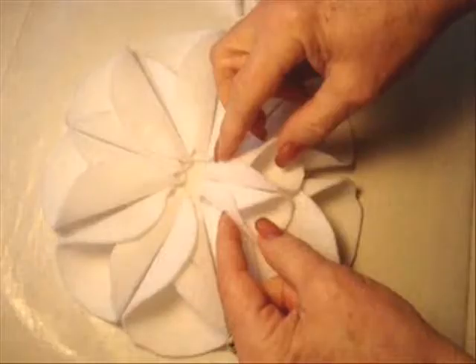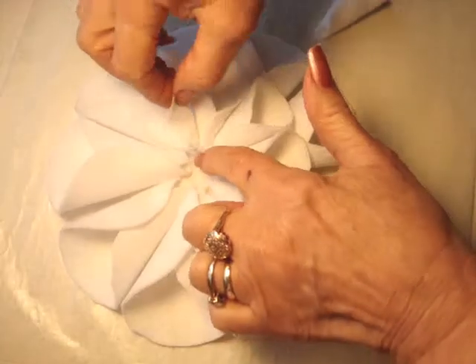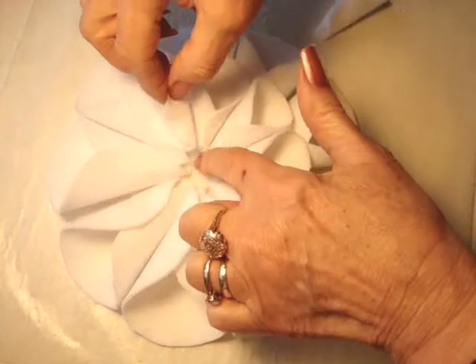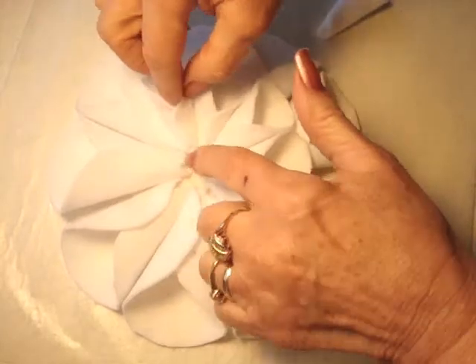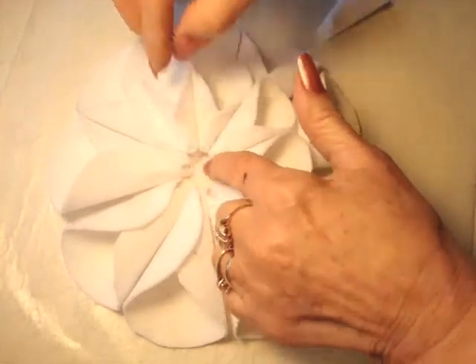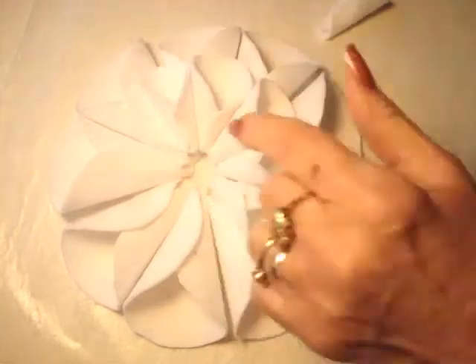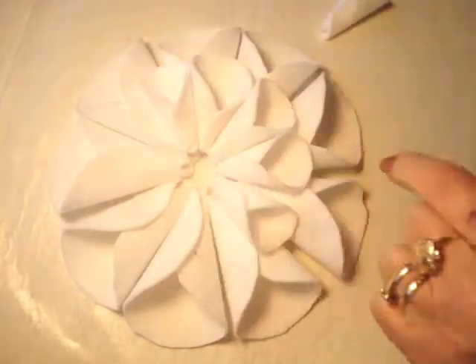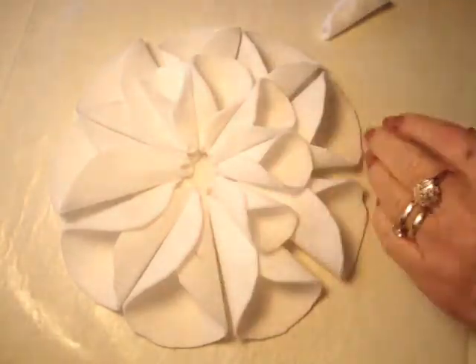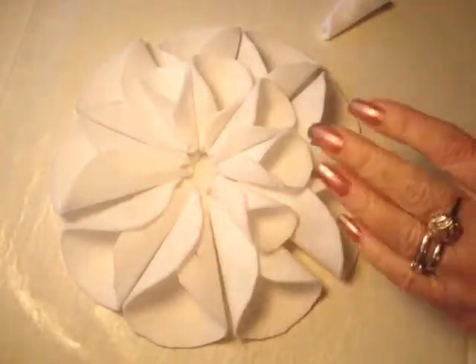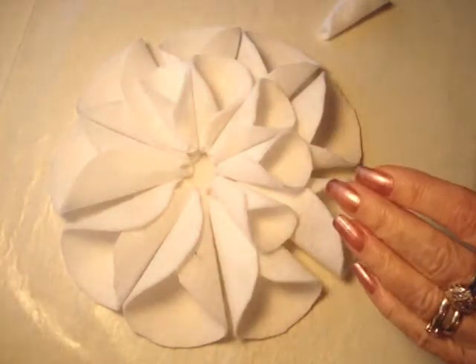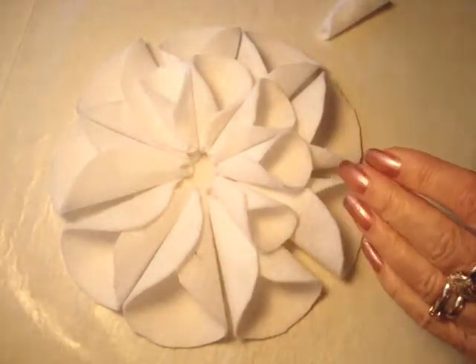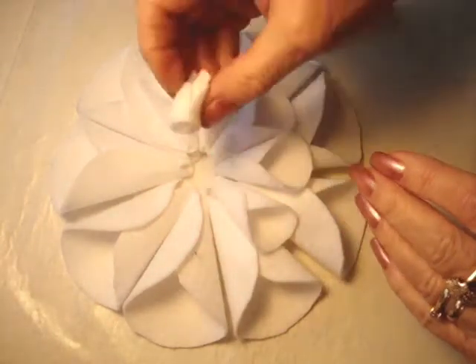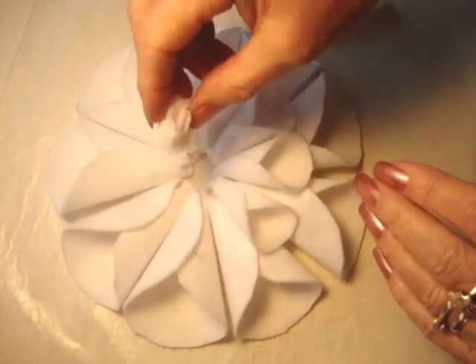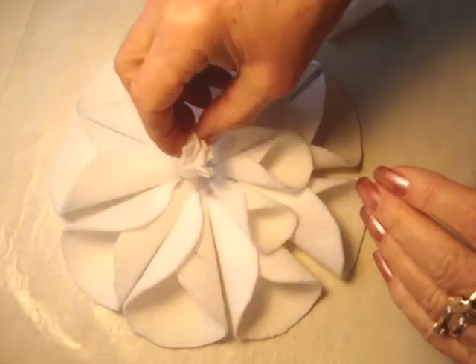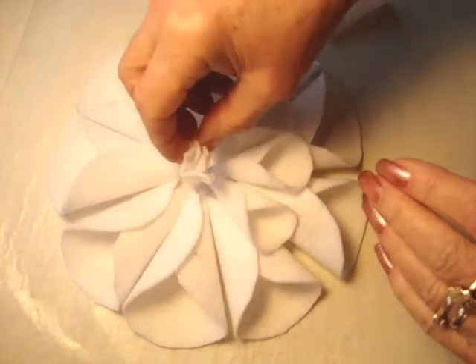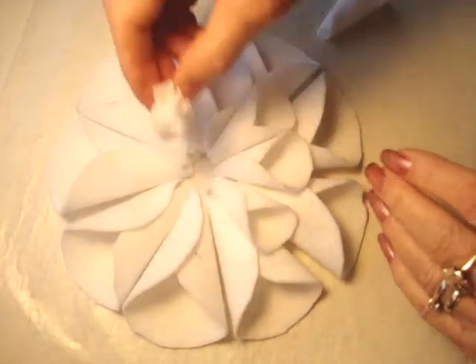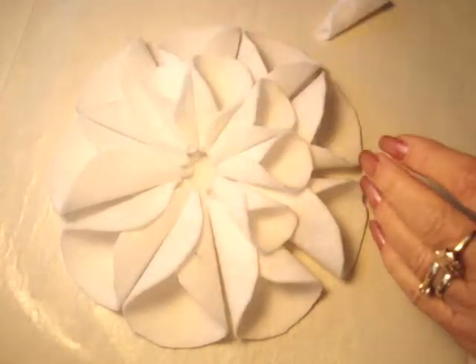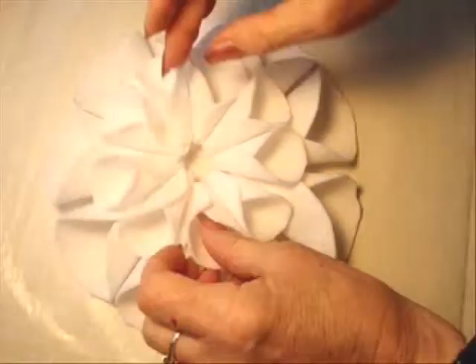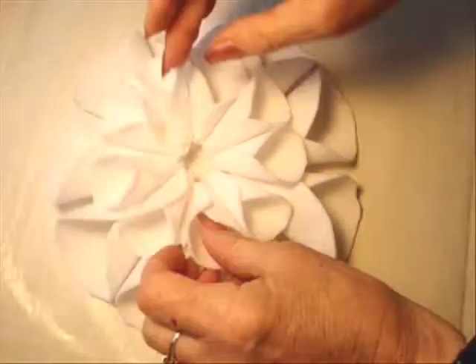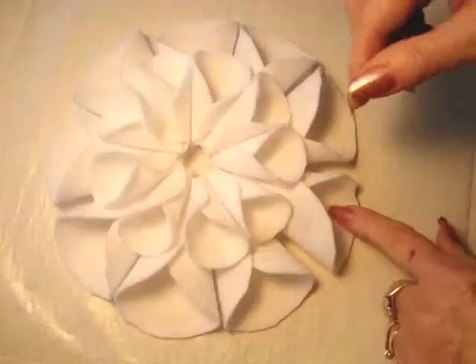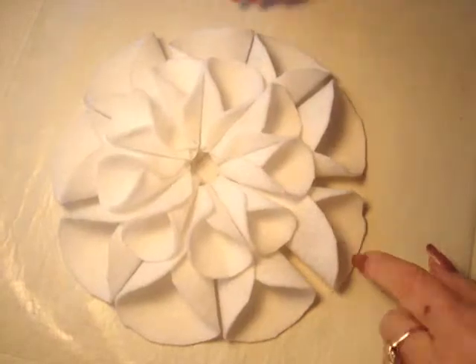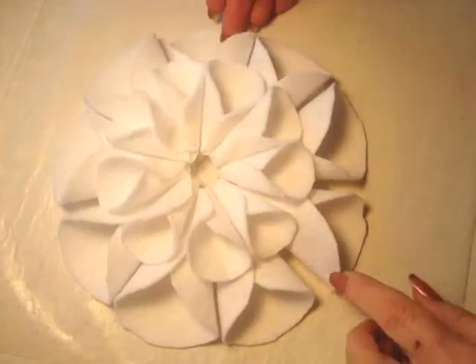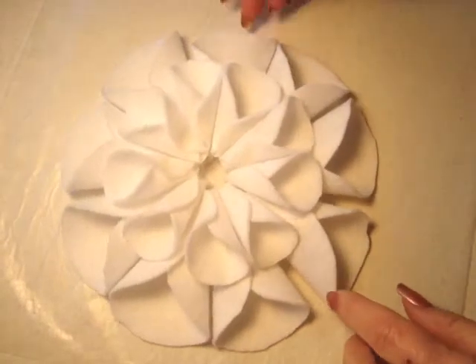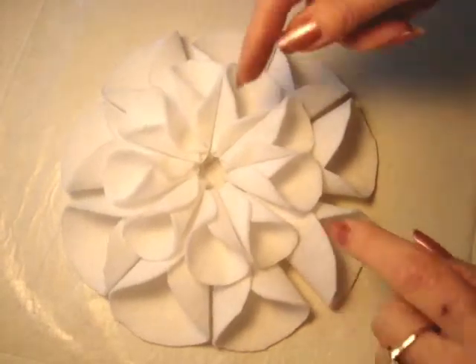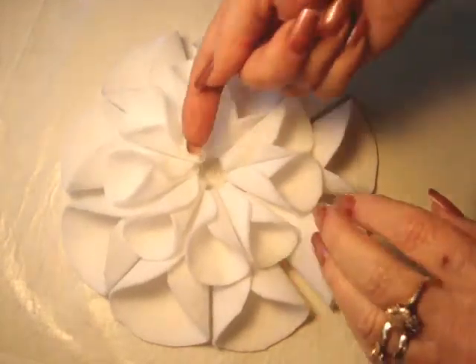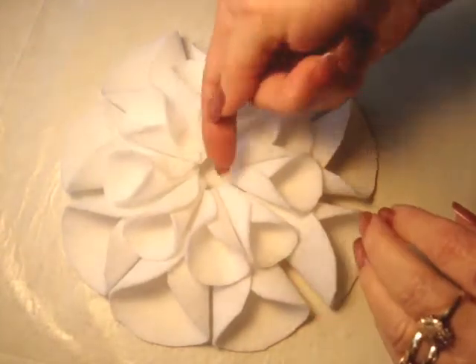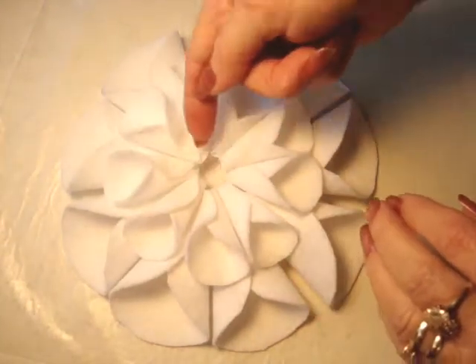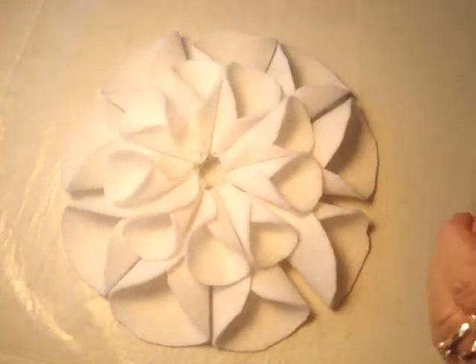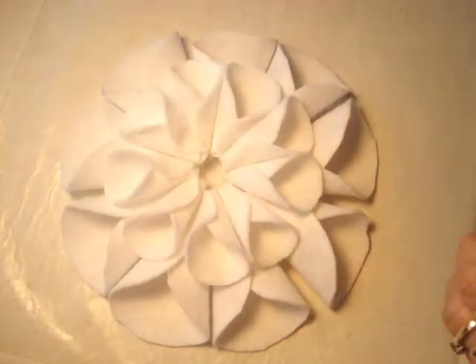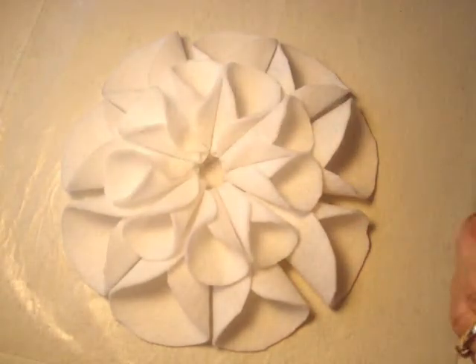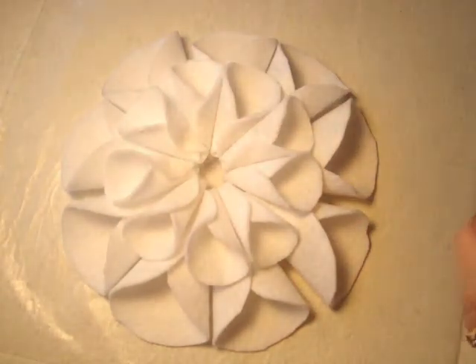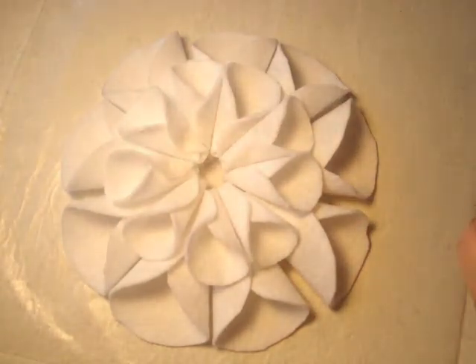I'm leaving the center clear so that I can place this little center part in. Like that — I have them all placed in and now I'm just going to glue them around.